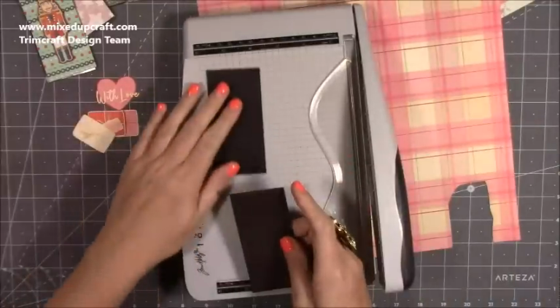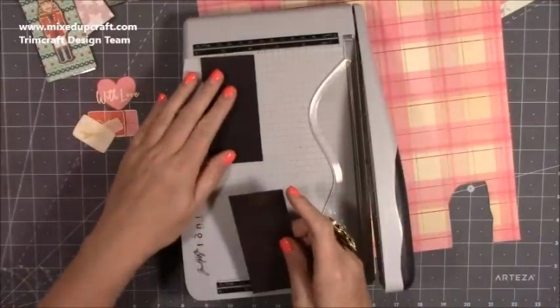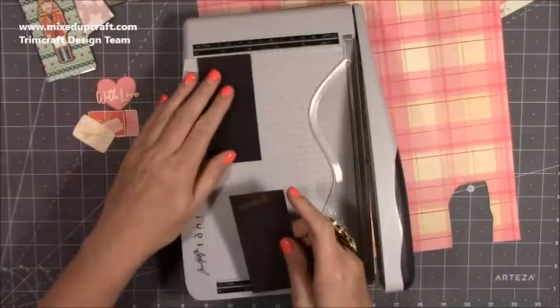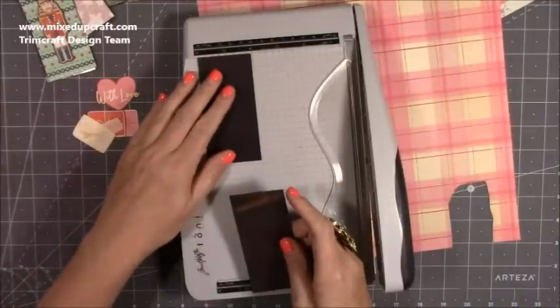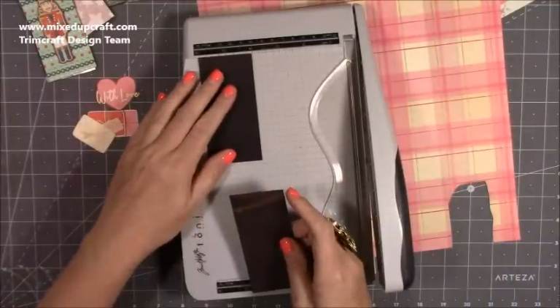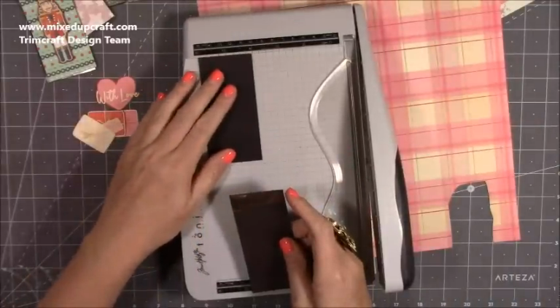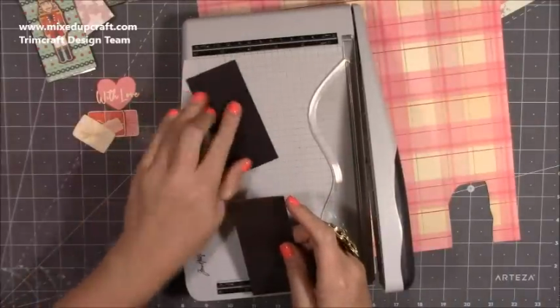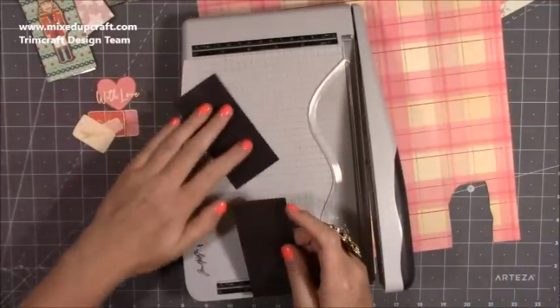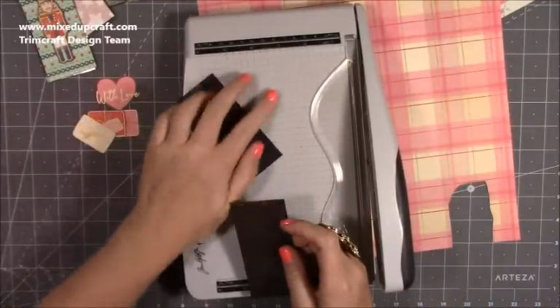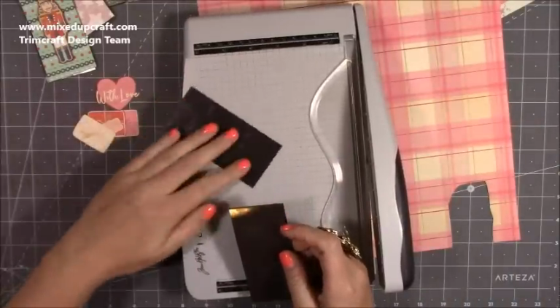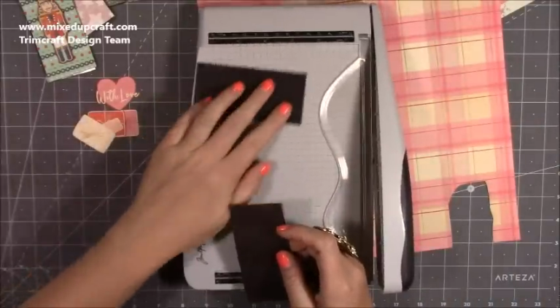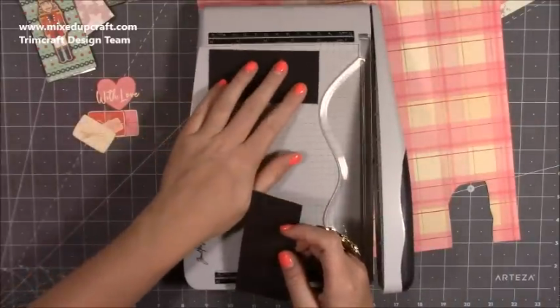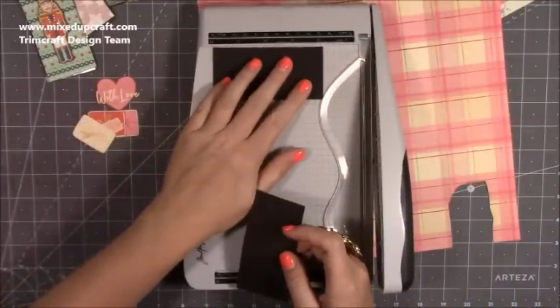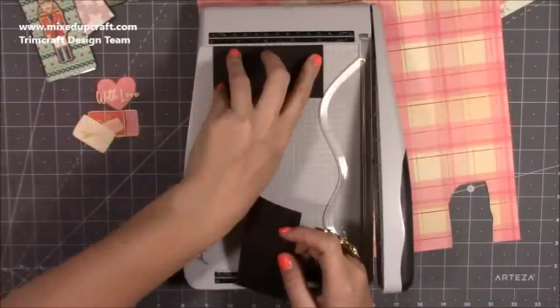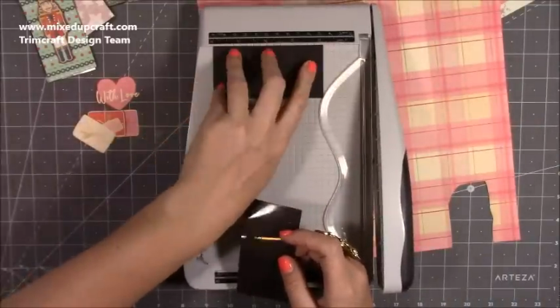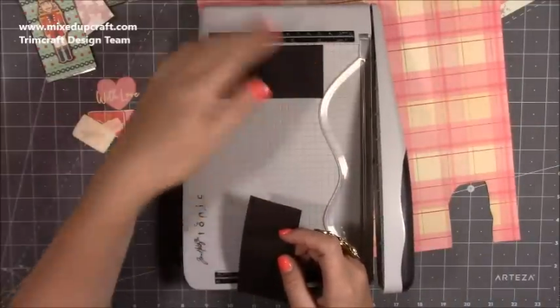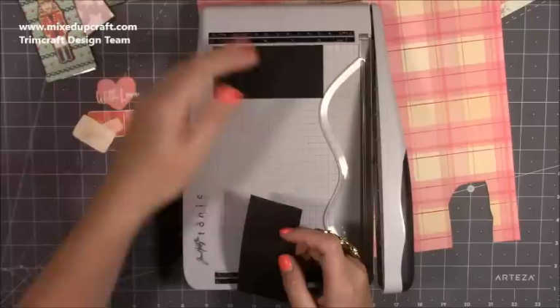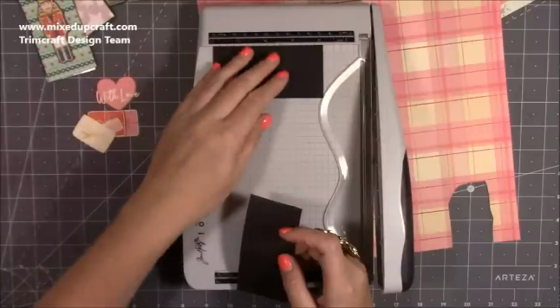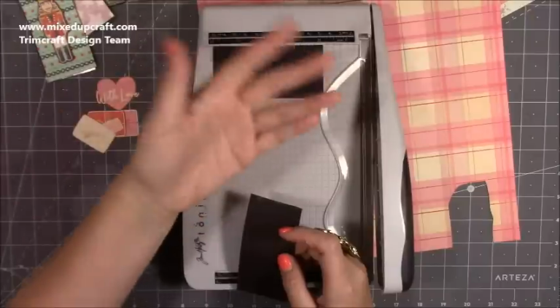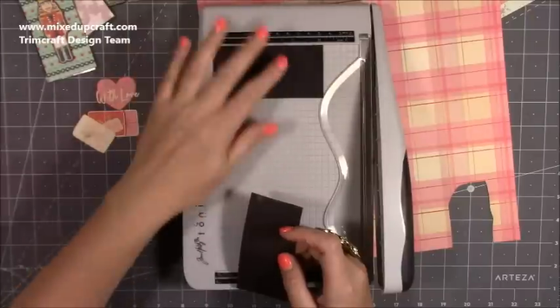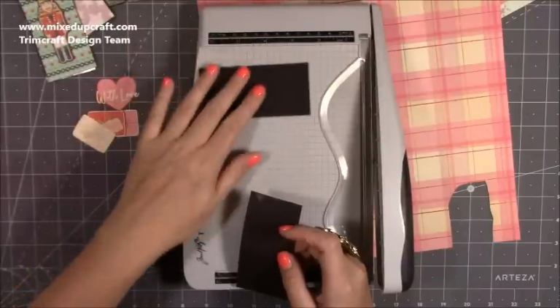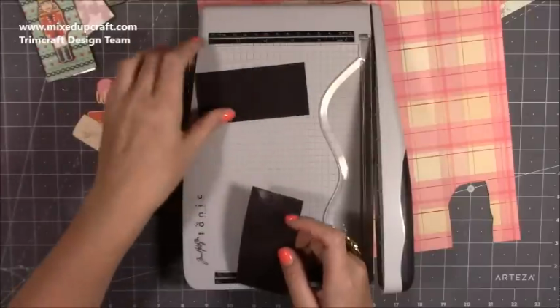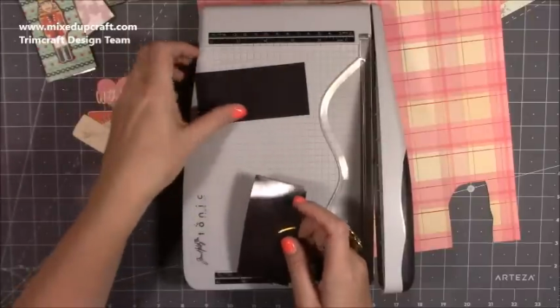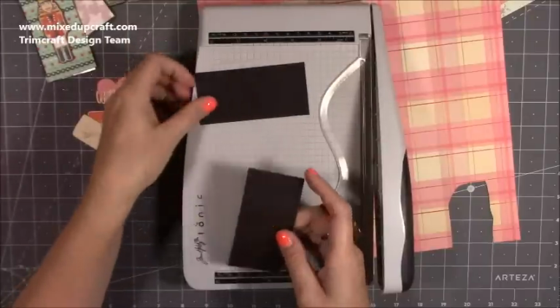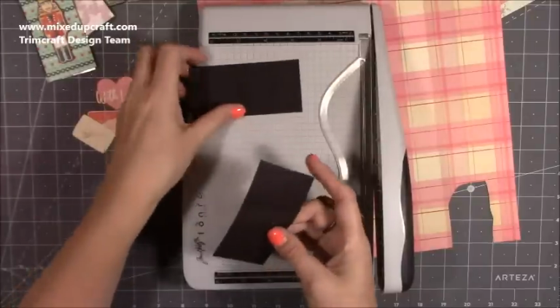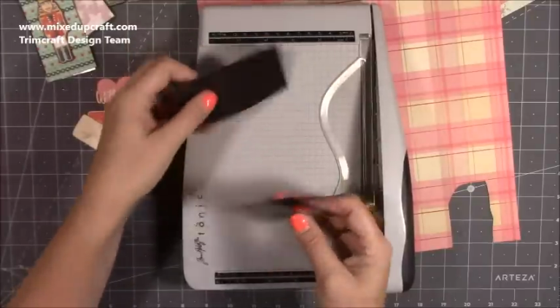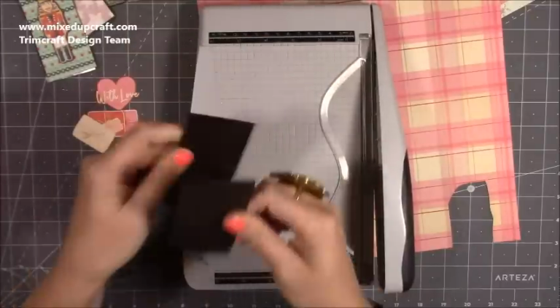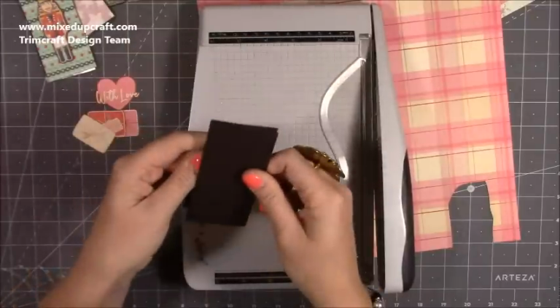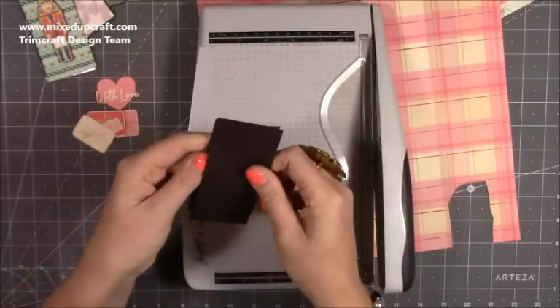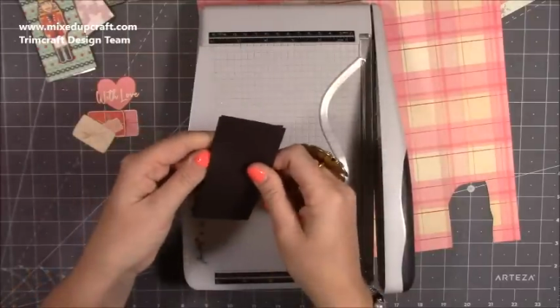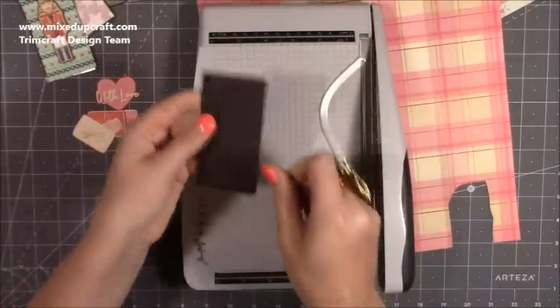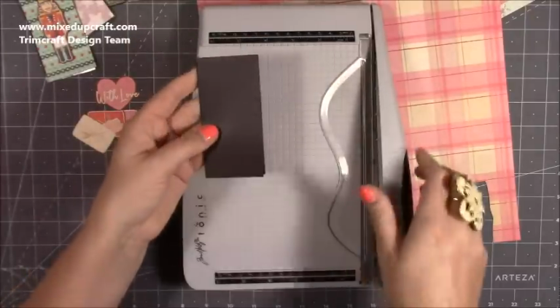These pieces here are two by four and one eighth, but four will be fine or four and a half. You can have them much longer if you want. I'm going to have the two shiny sides together.